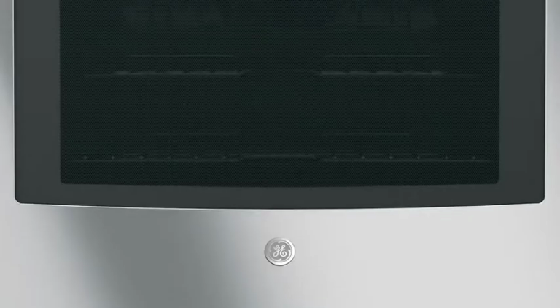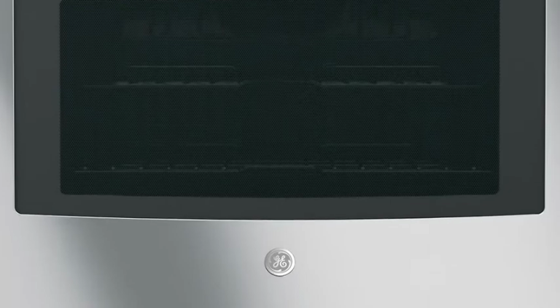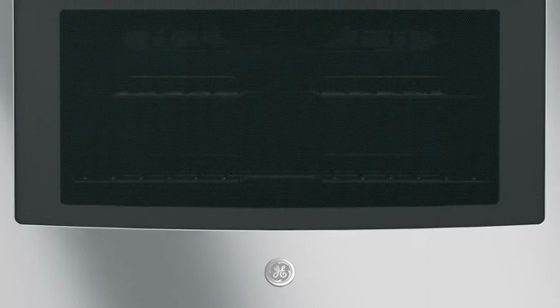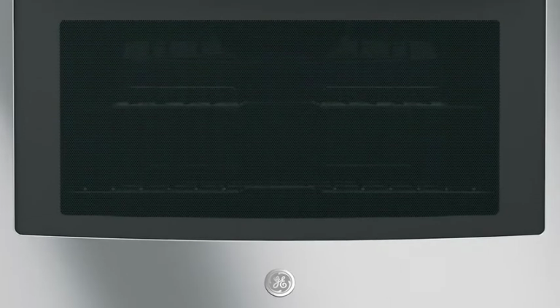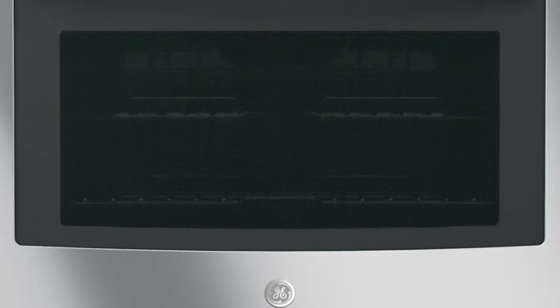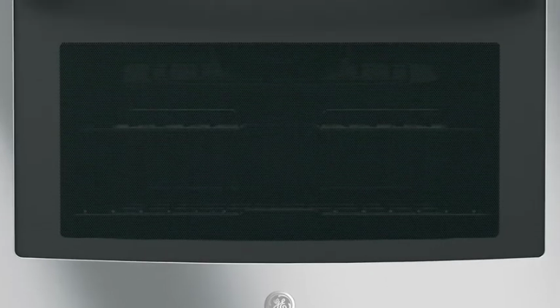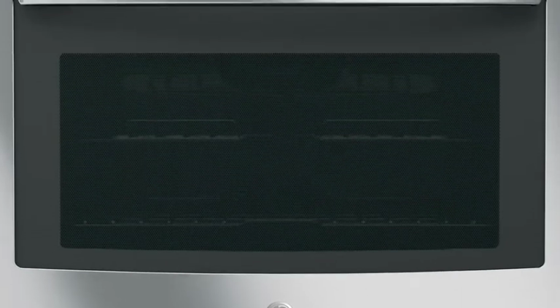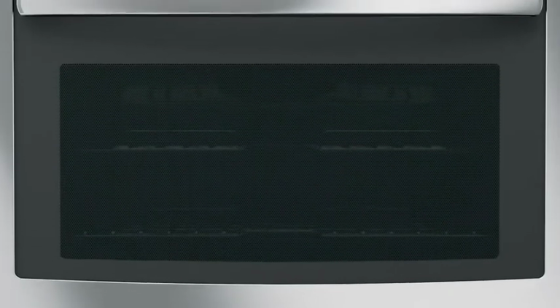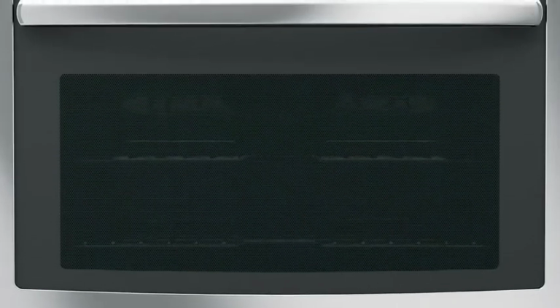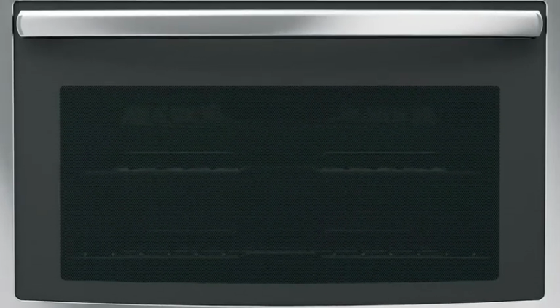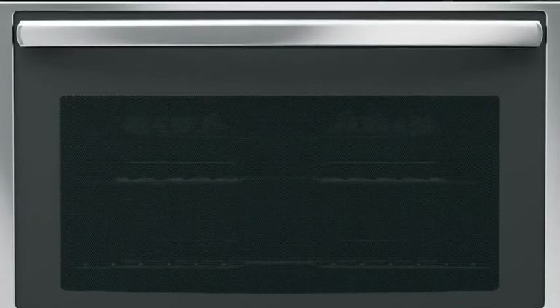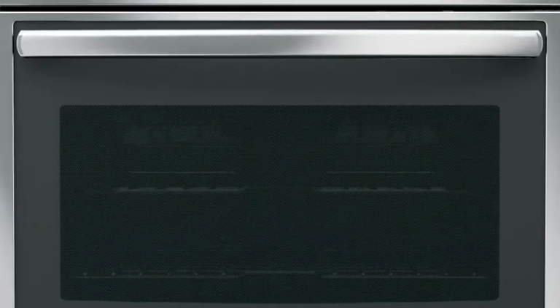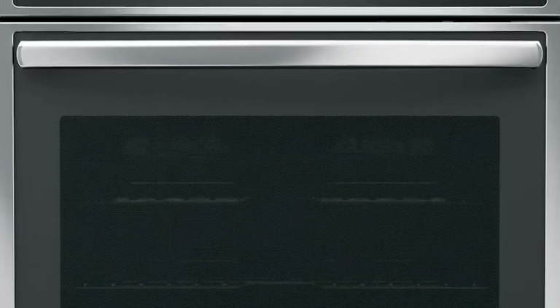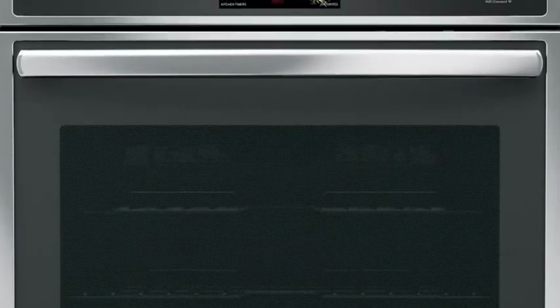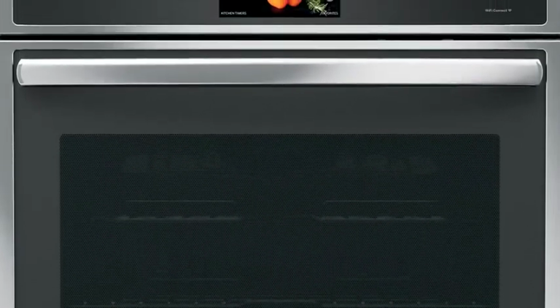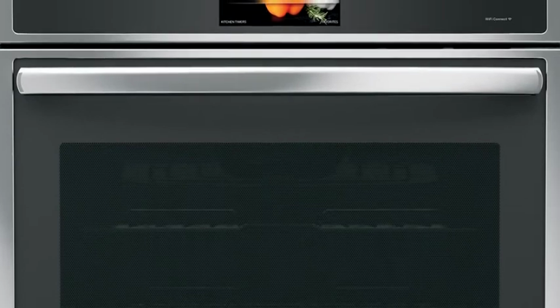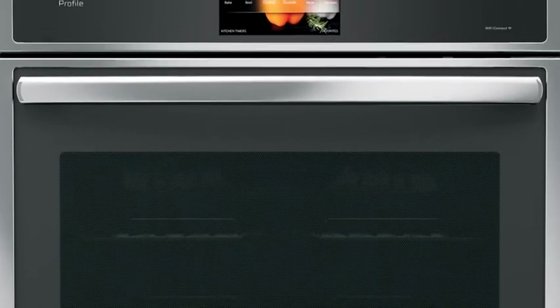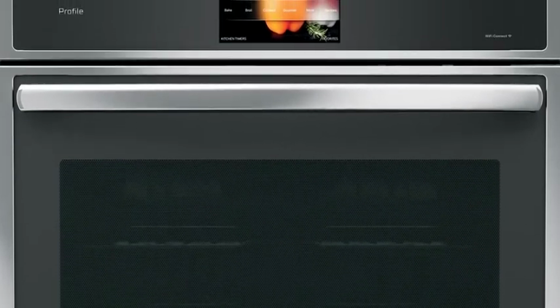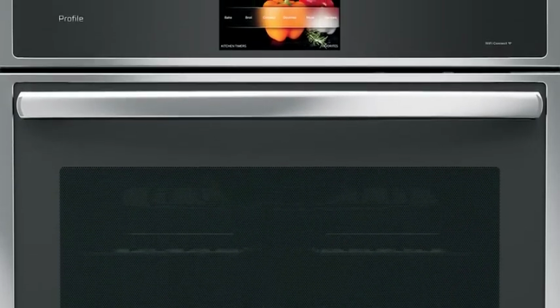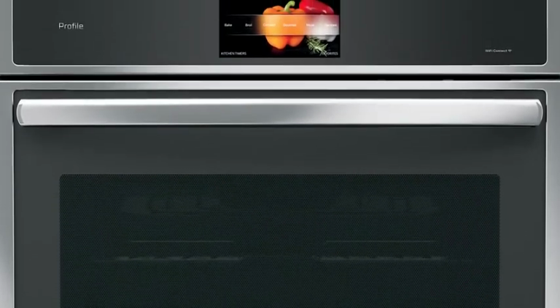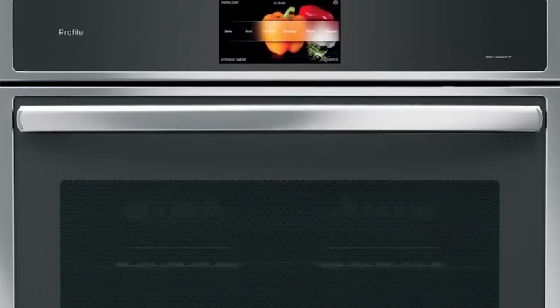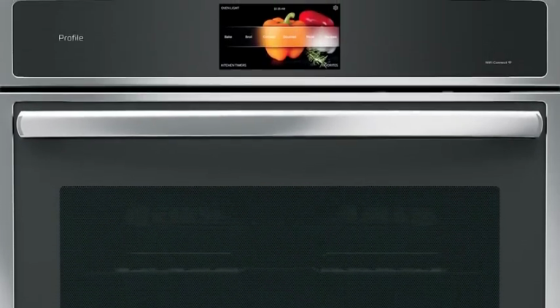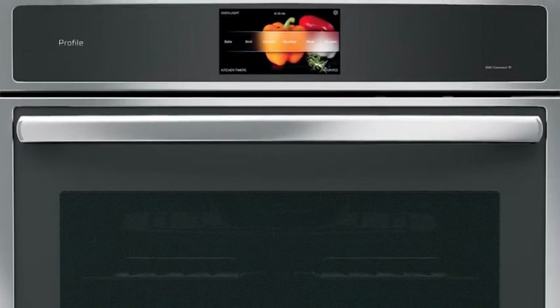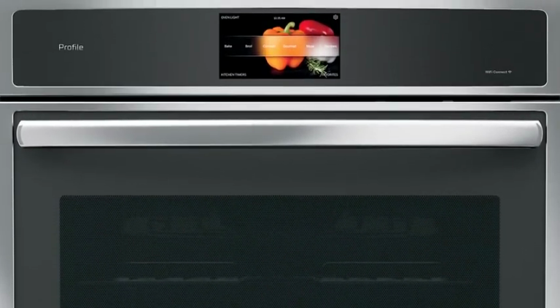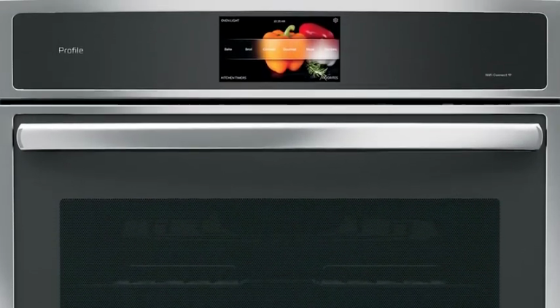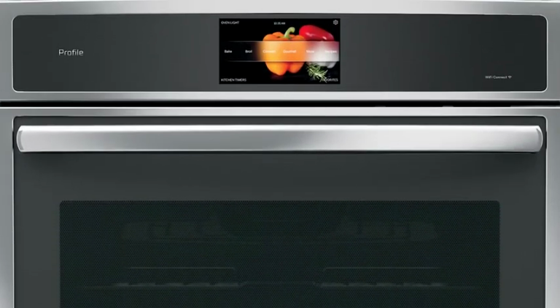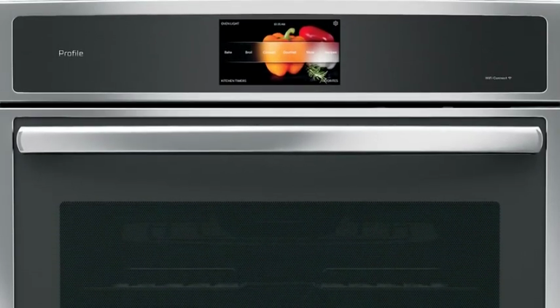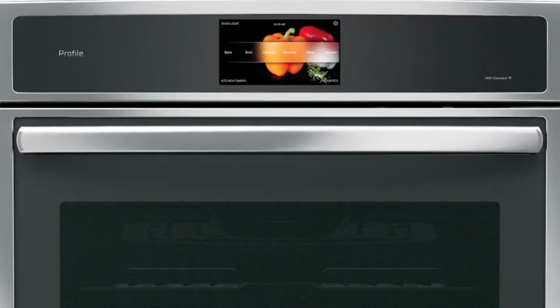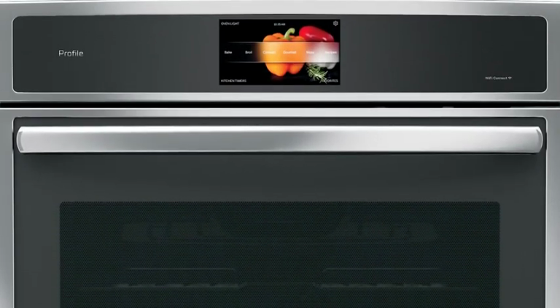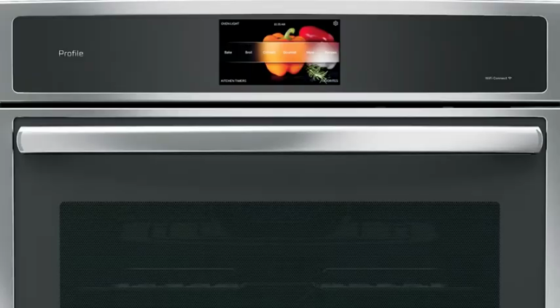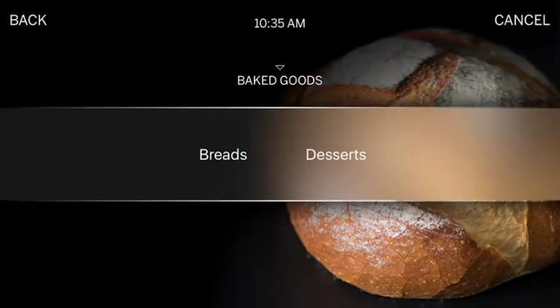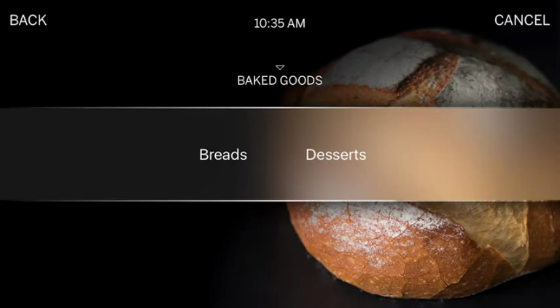So in January, we're introducing our brand new Profile wall oven with precision cooking. Think of precision cooking as not traditional cooking, where you say convection bake, 350 degrees.